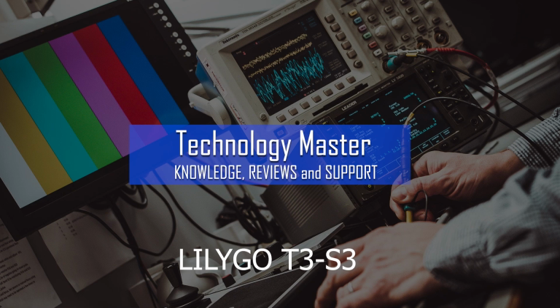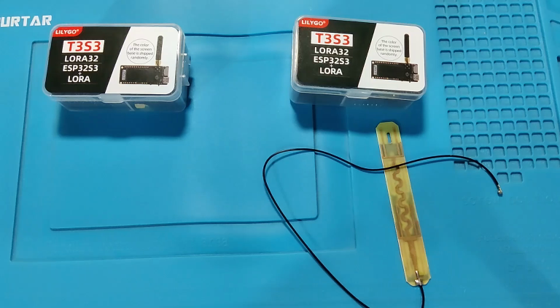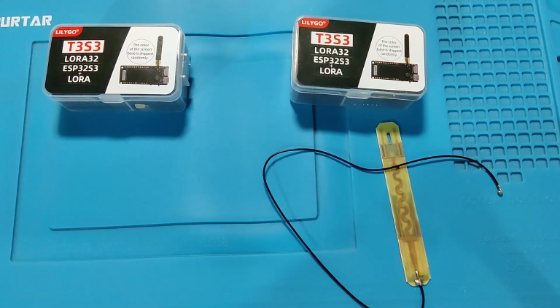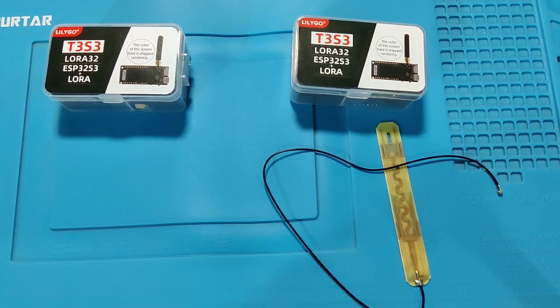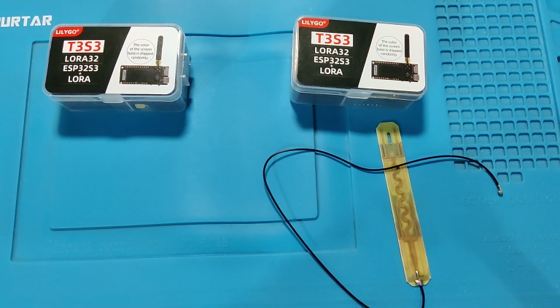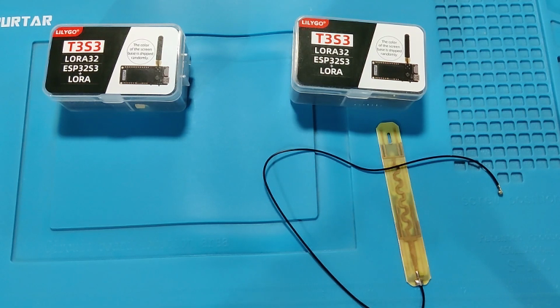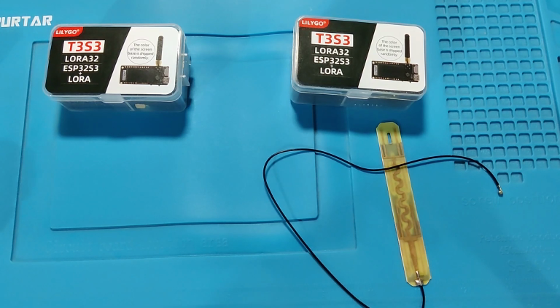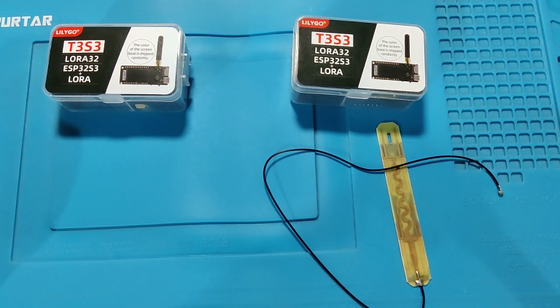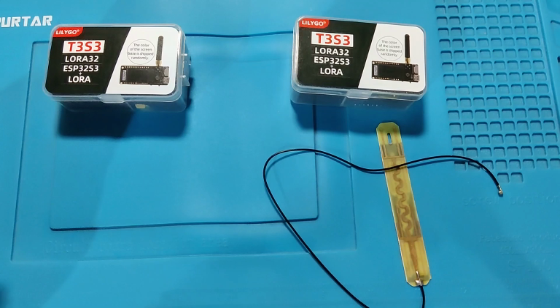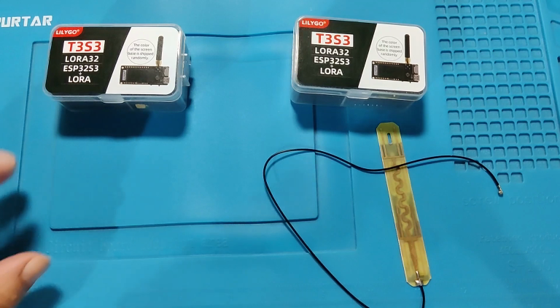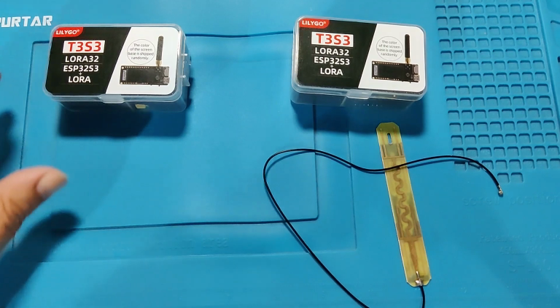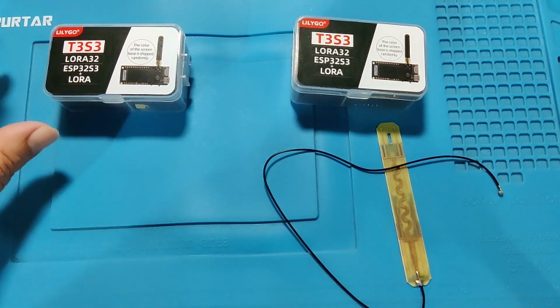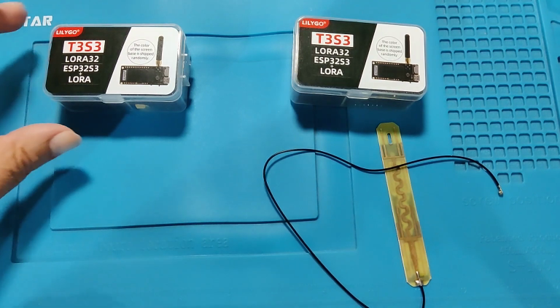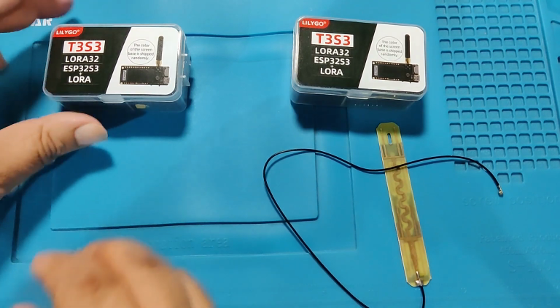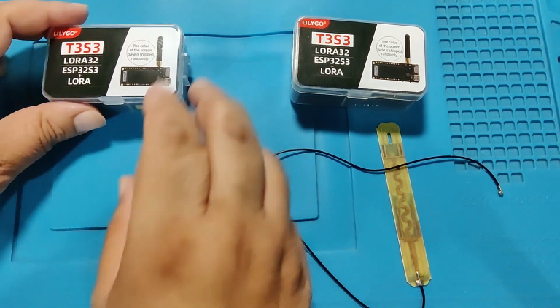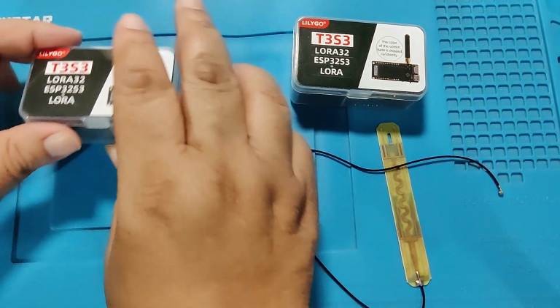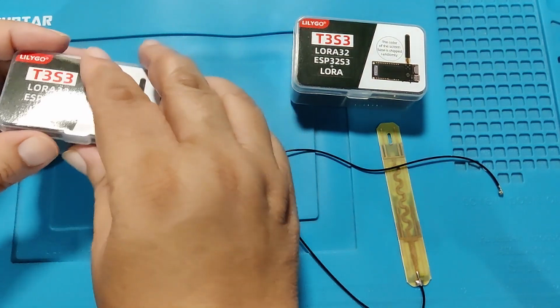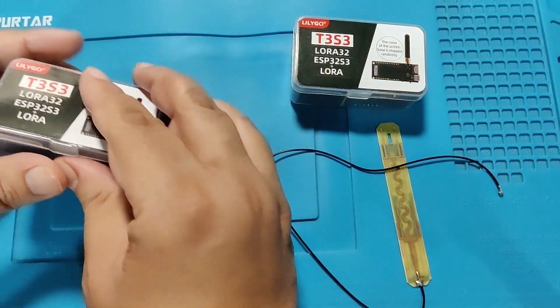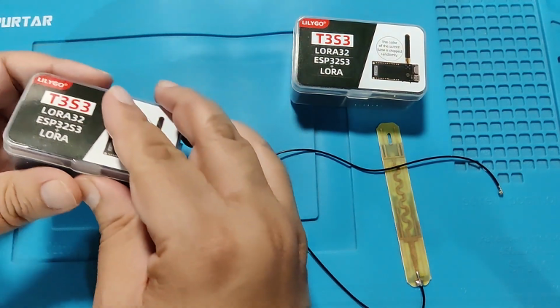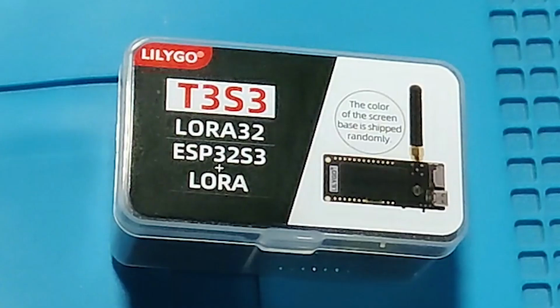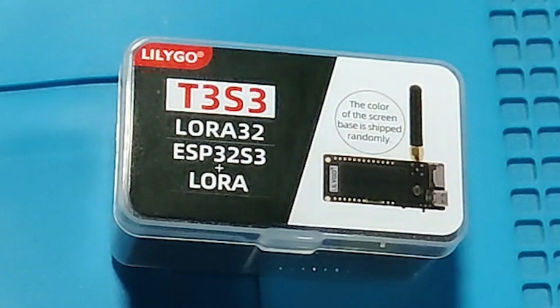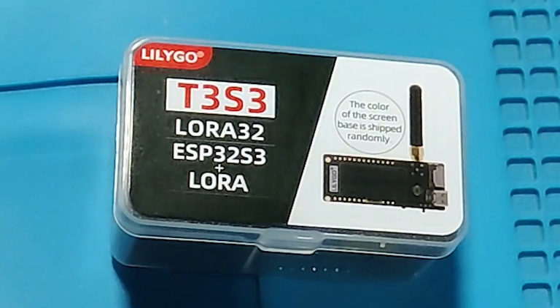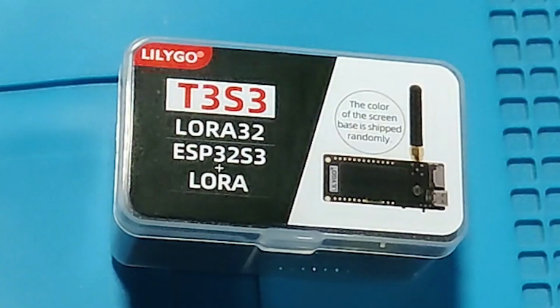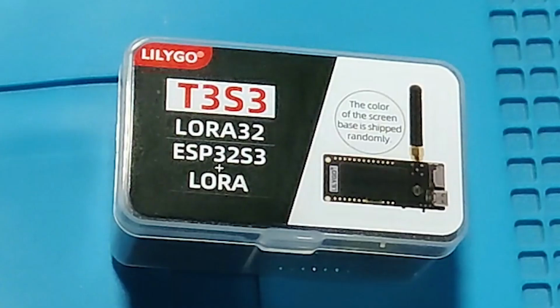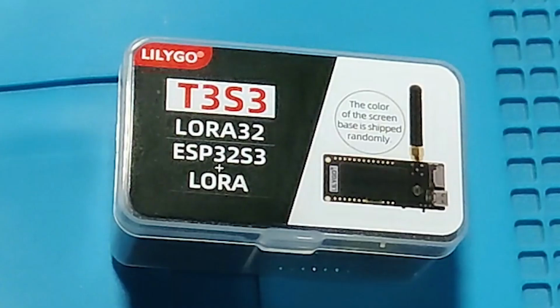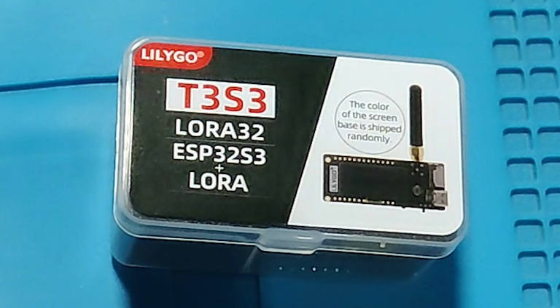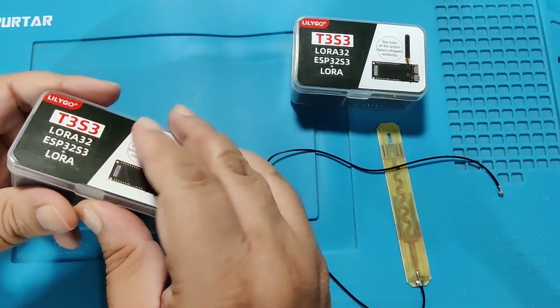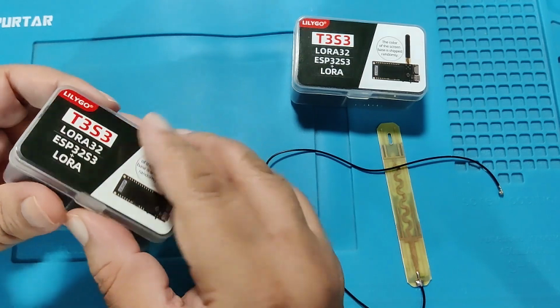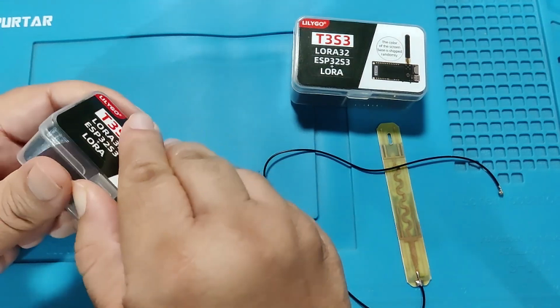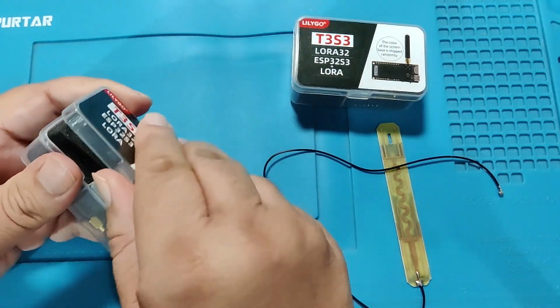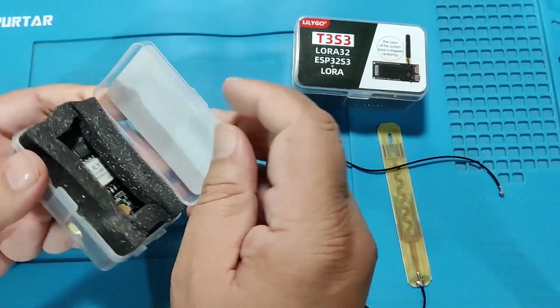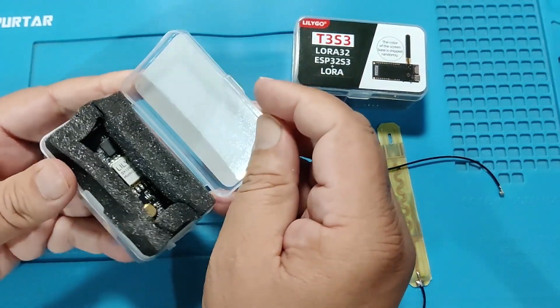I have just received the package. You can imagine how happy I am. This package includes the LilyGO T3S3. Let's open it up.